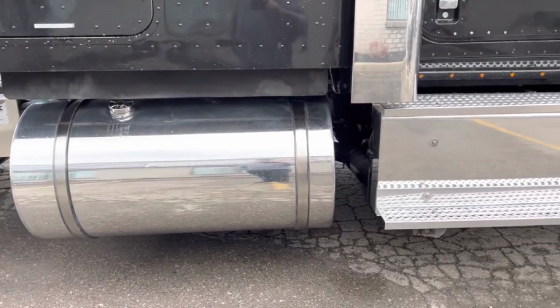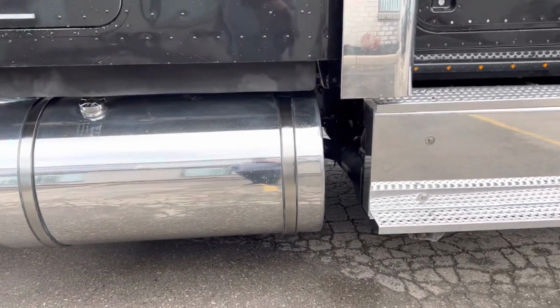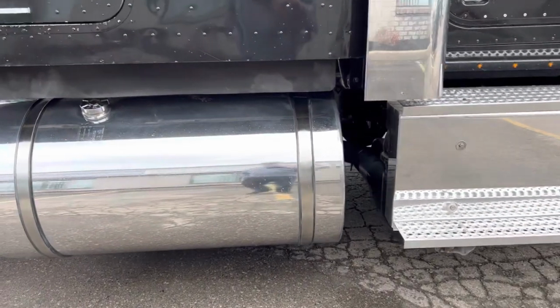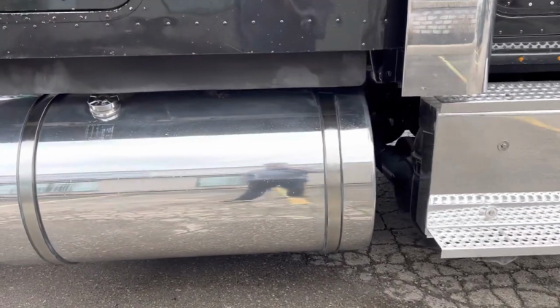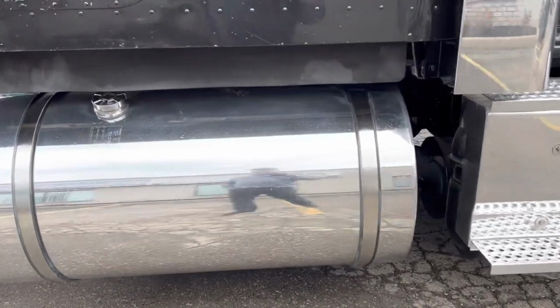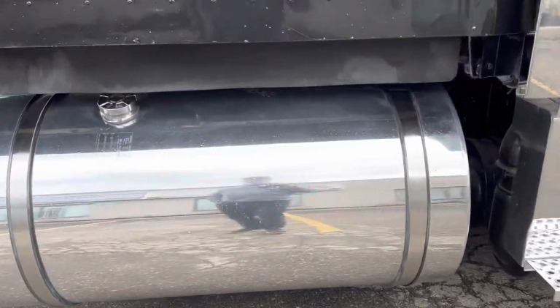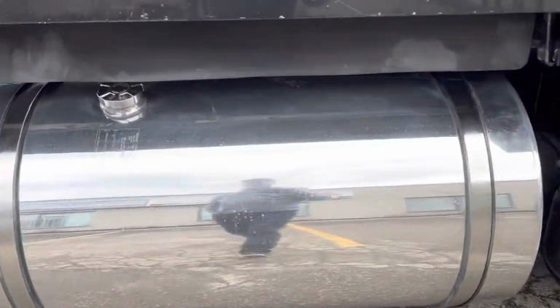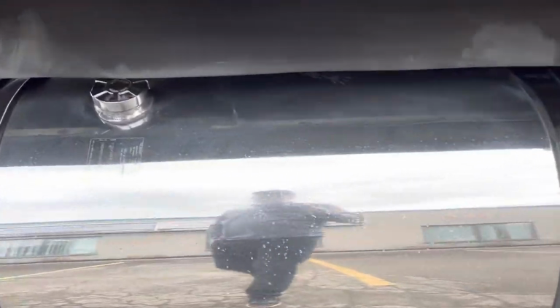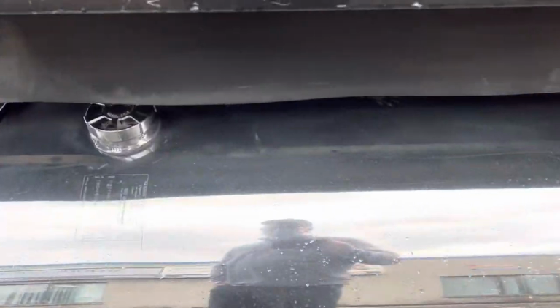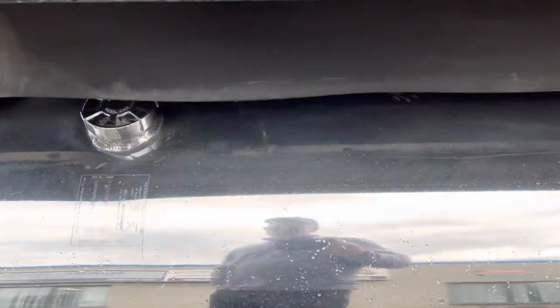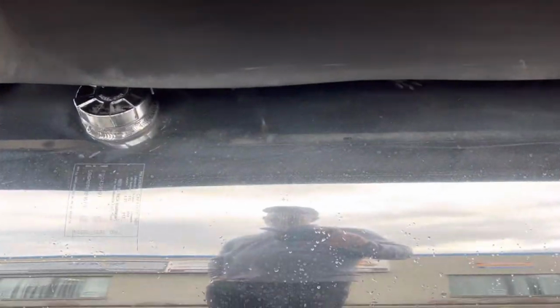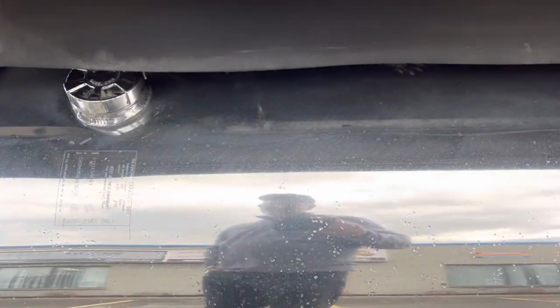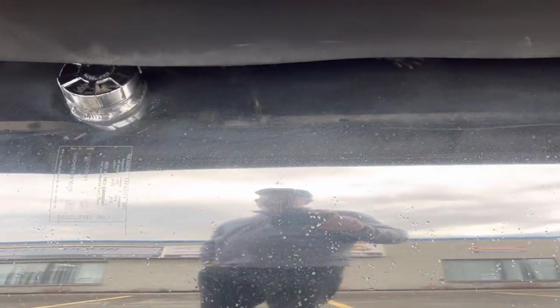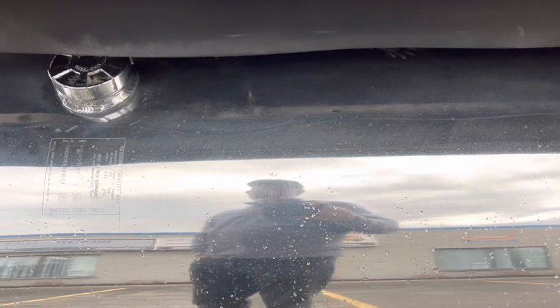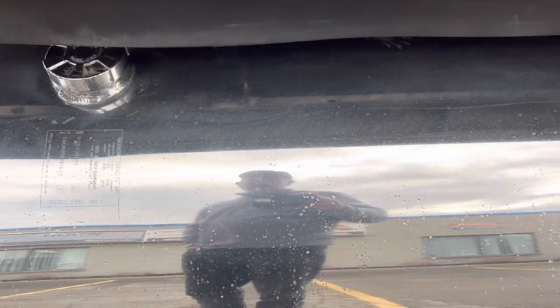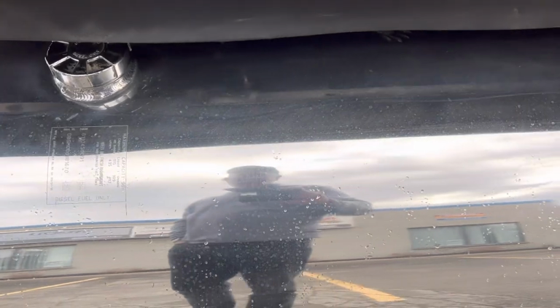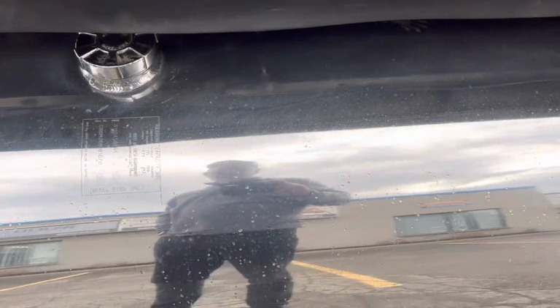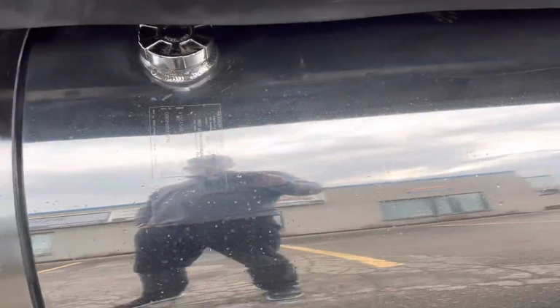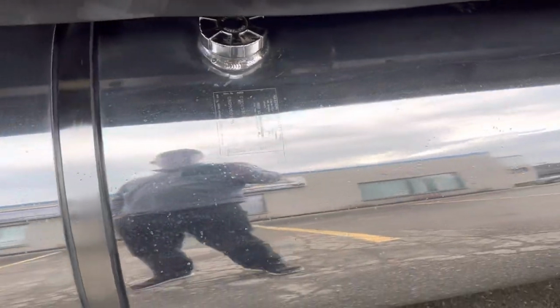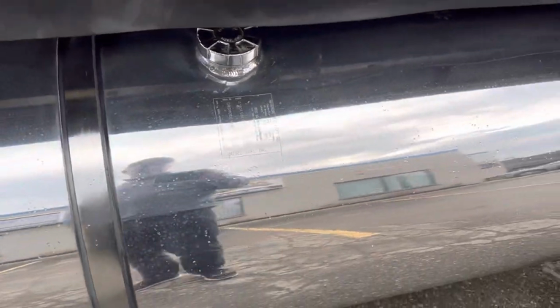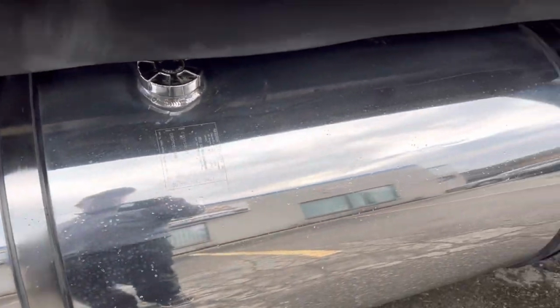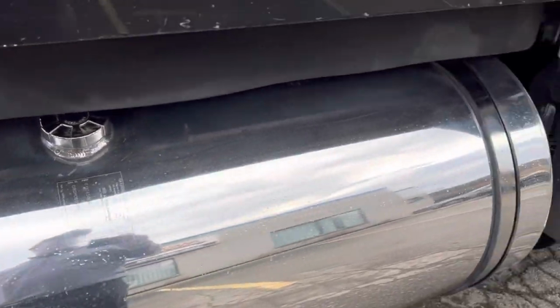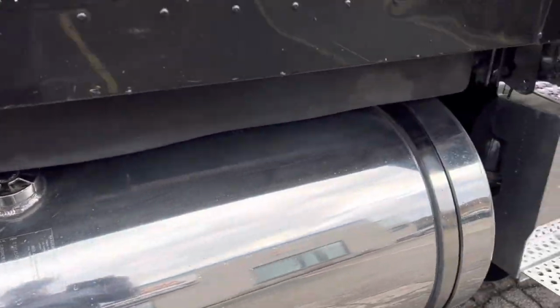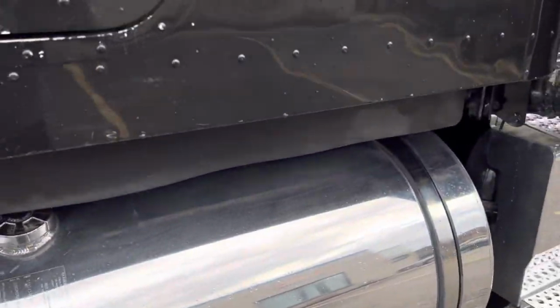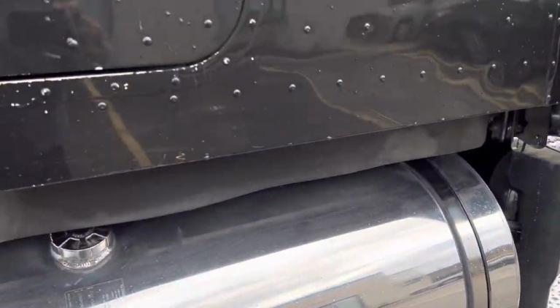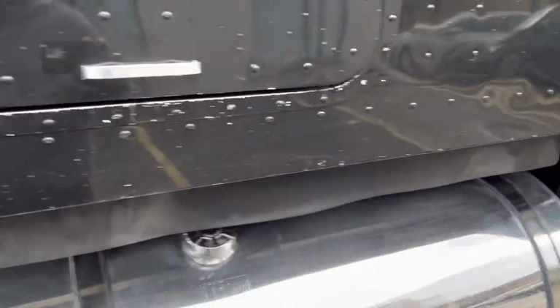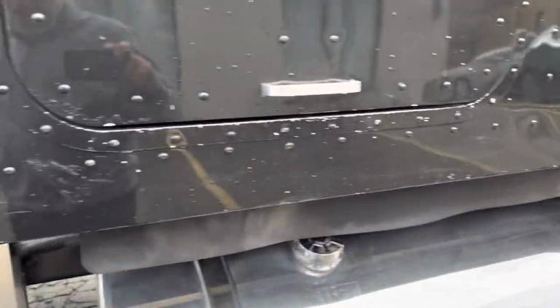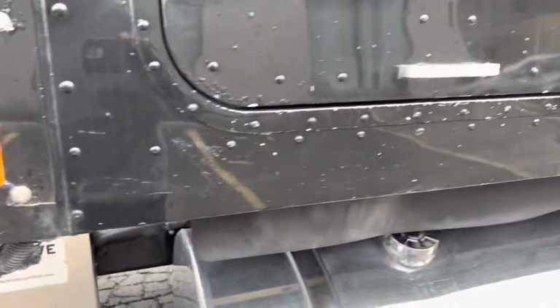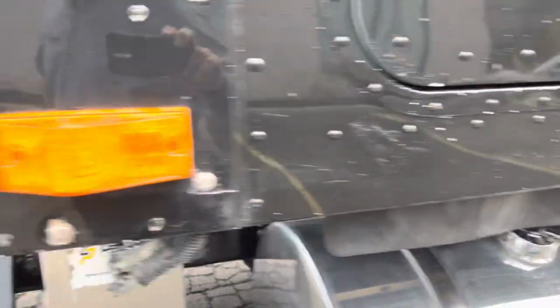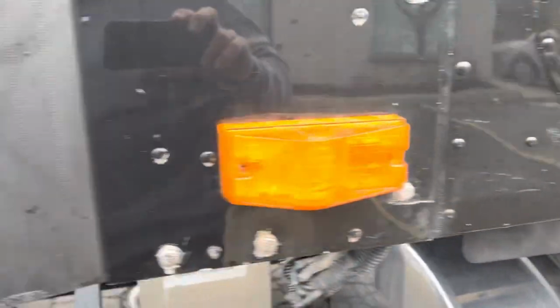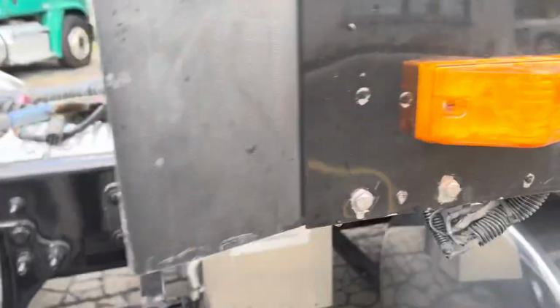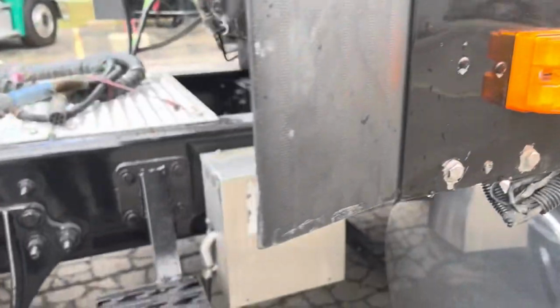This is the smaller tank — 115 gallon. You can see we've polished it.